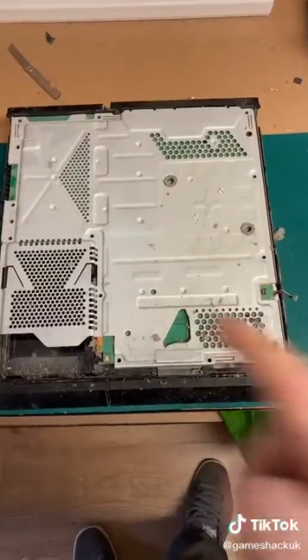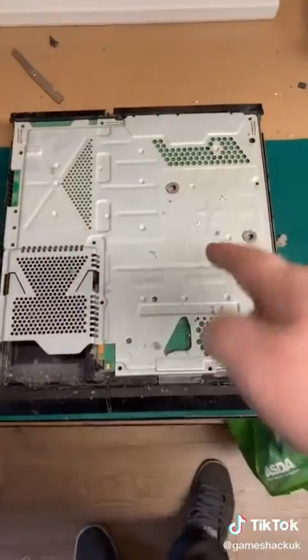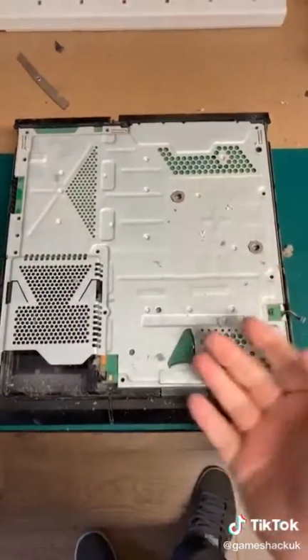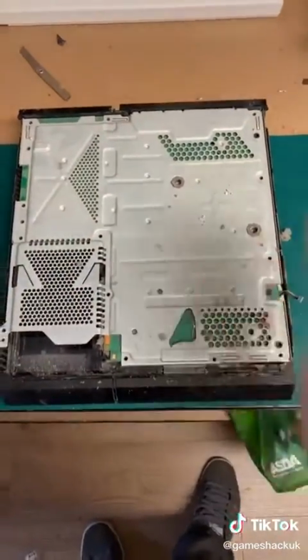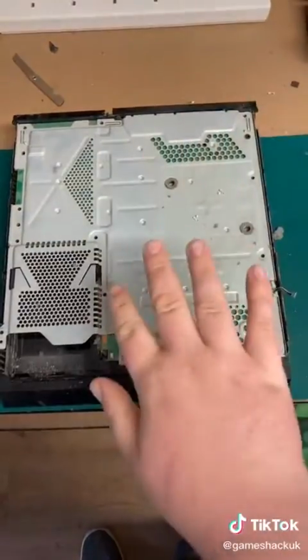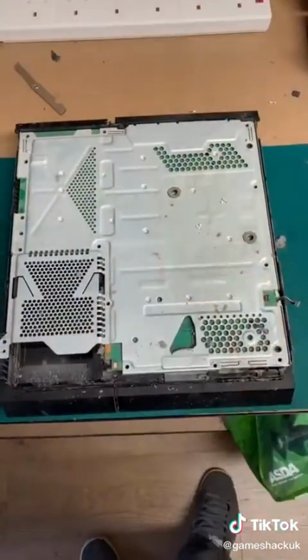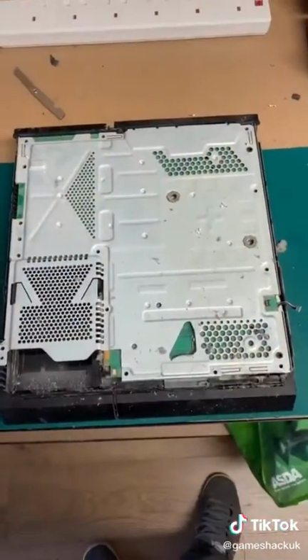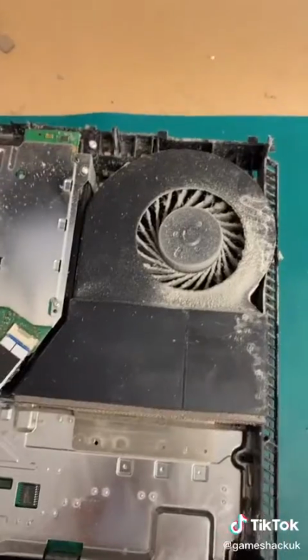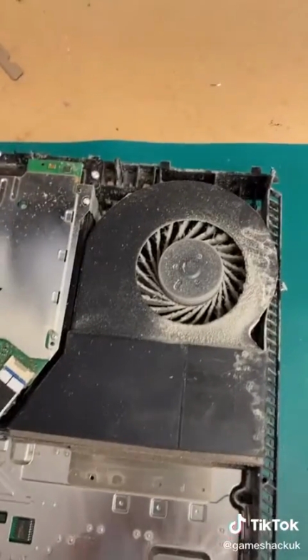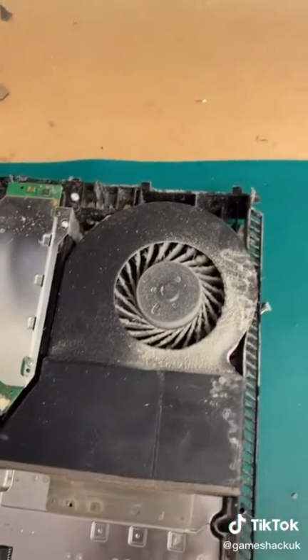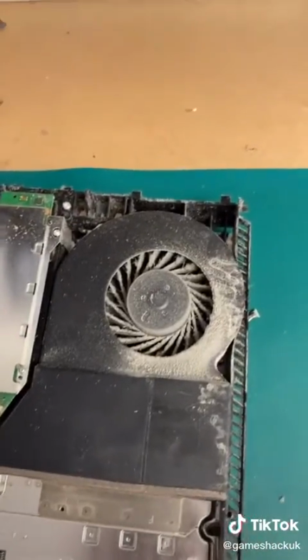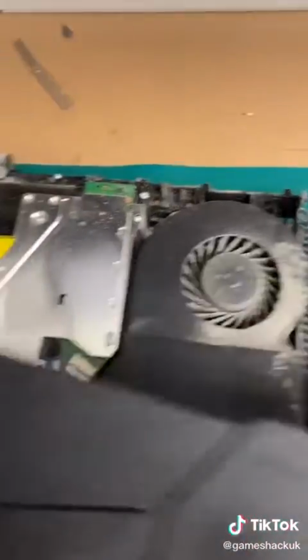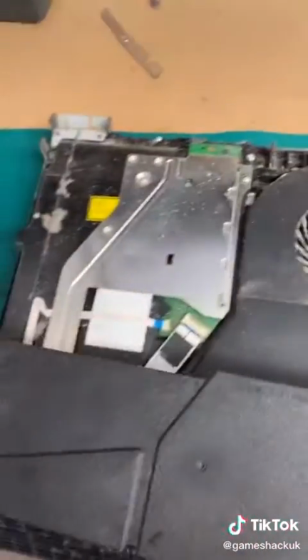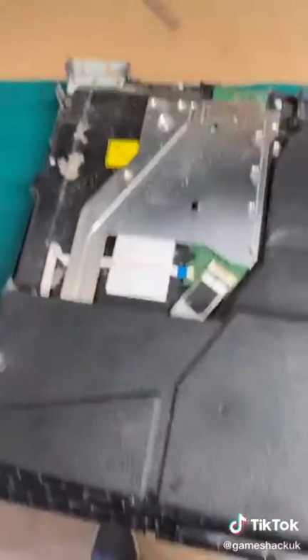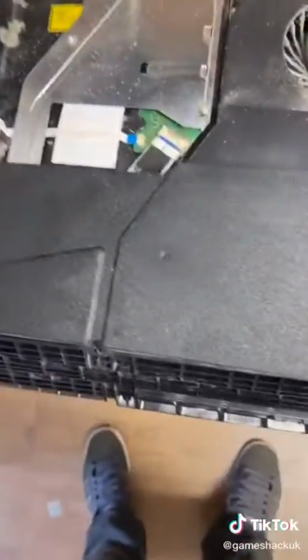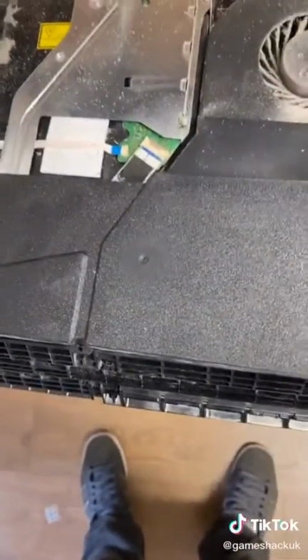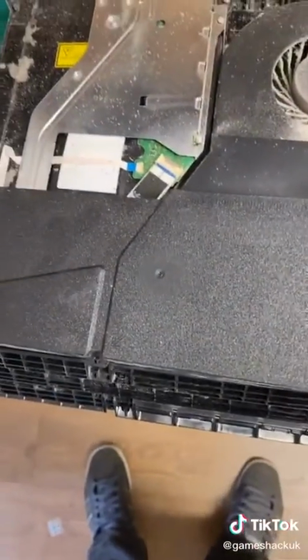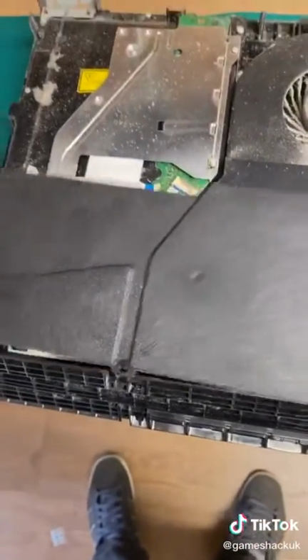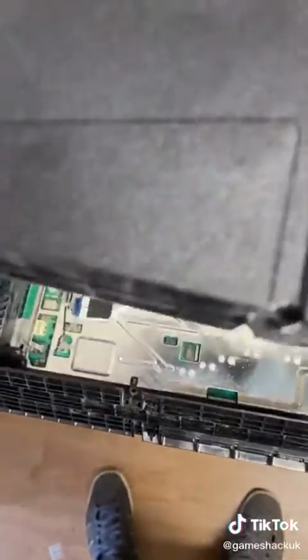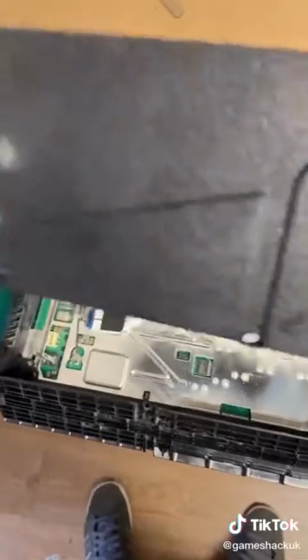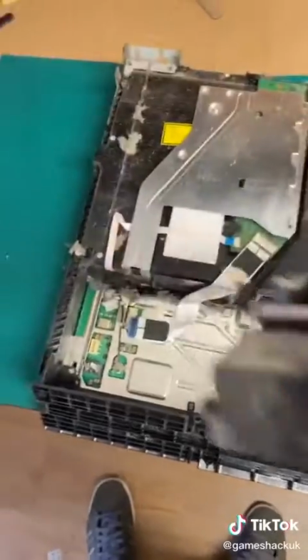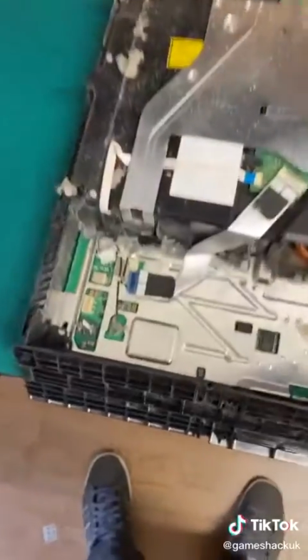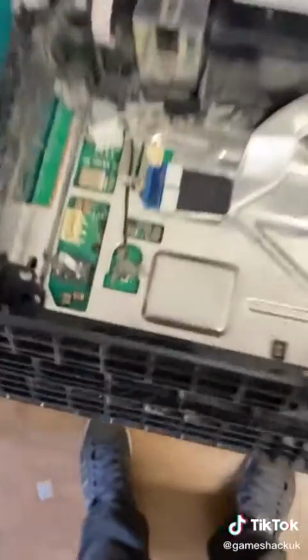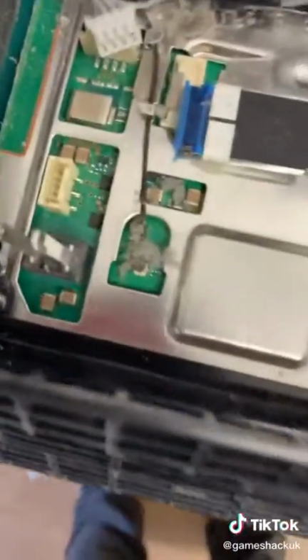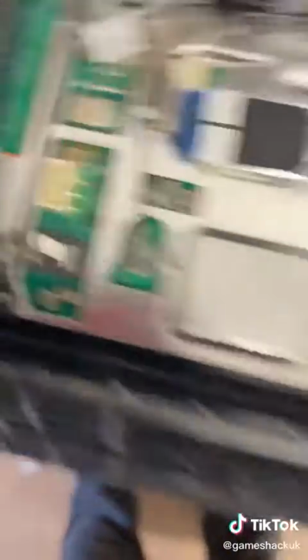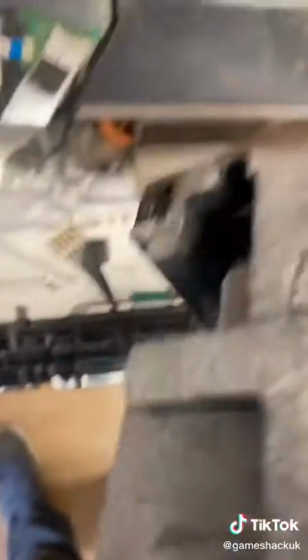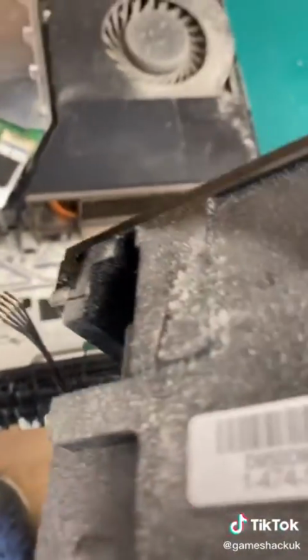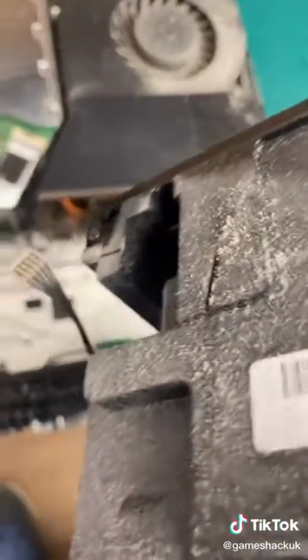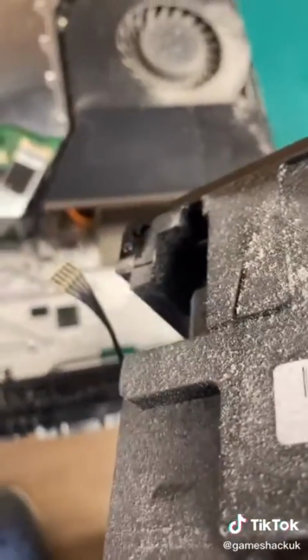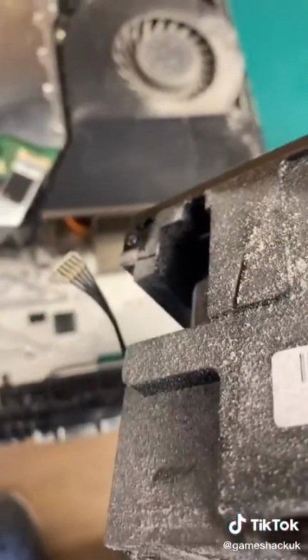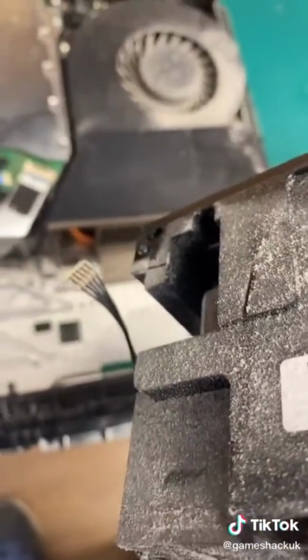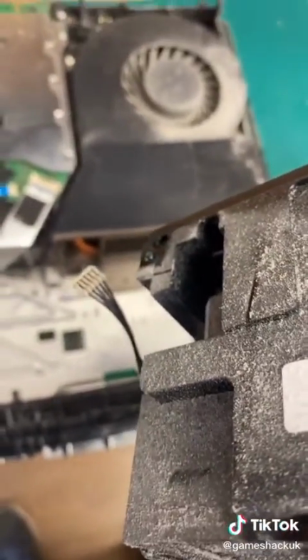Once you've removed all the screws, flip the console over and take the back. Then undo the screws on the power supply and lift it out, being mindful of this connector down here — it connects to your power supply here, and you don't want to rip it off the board.